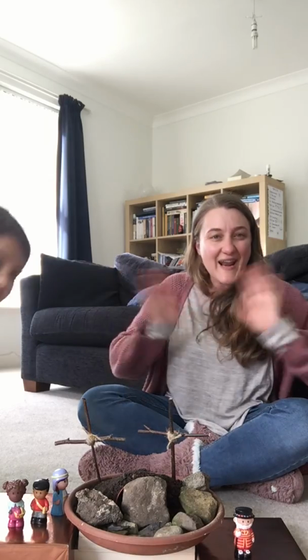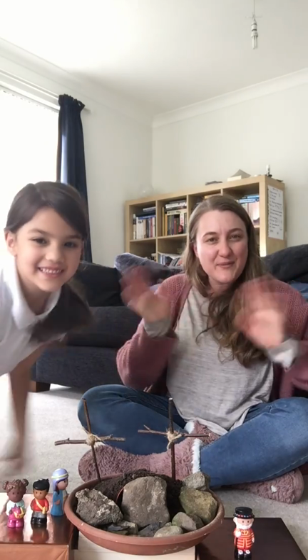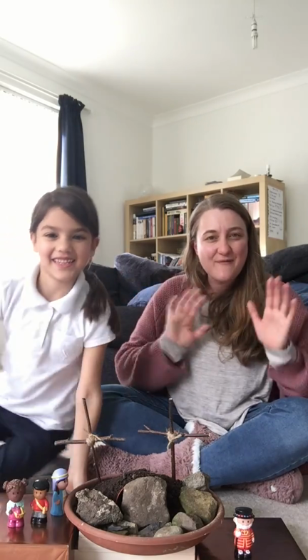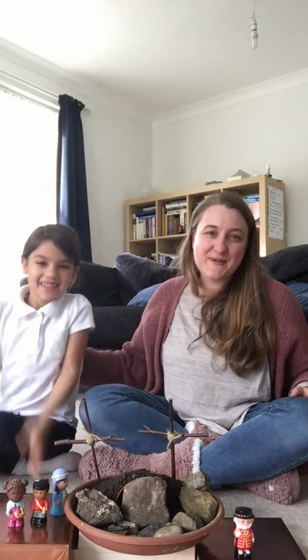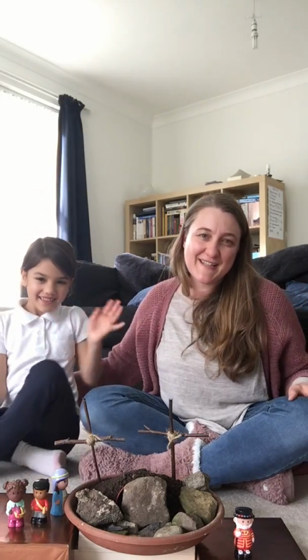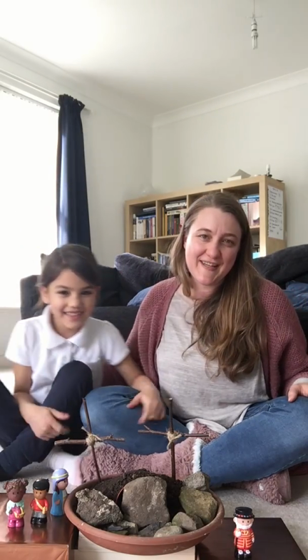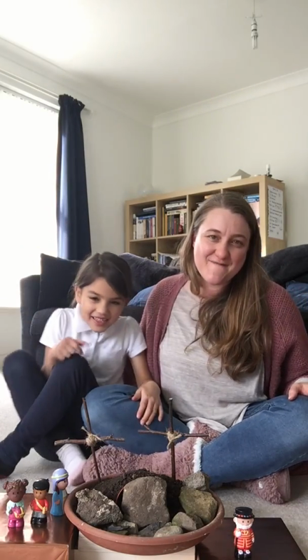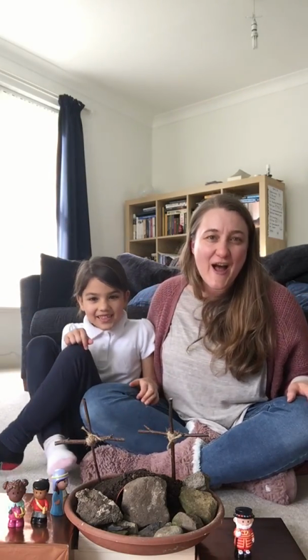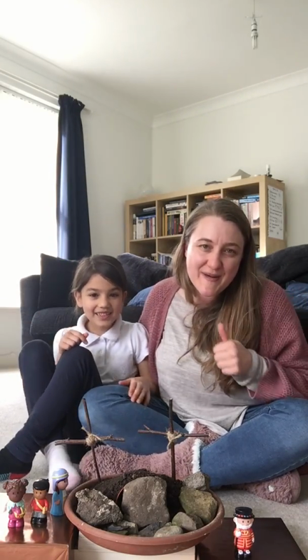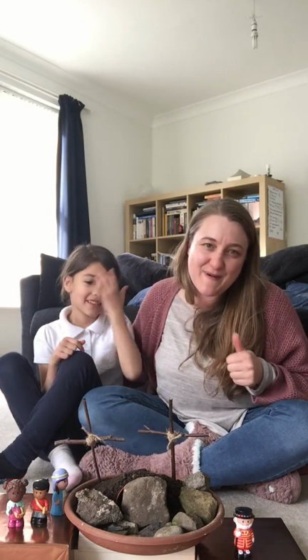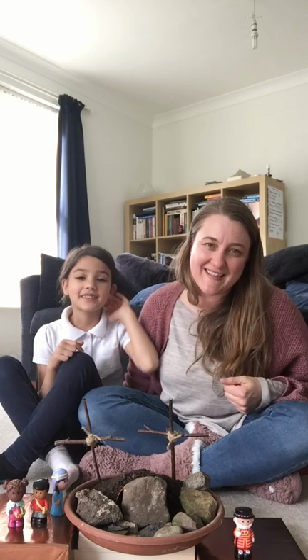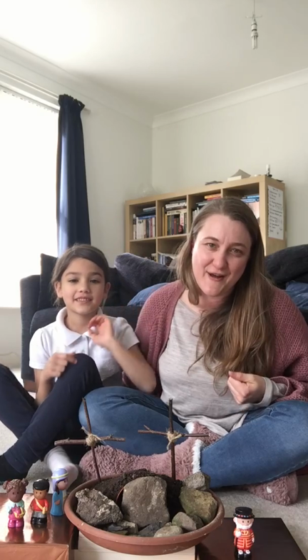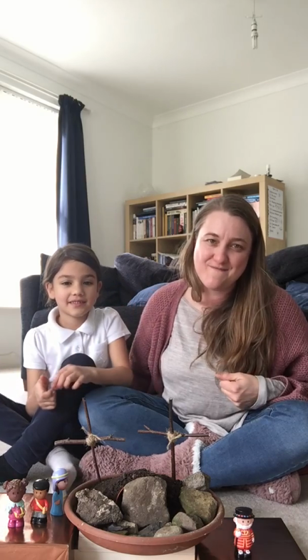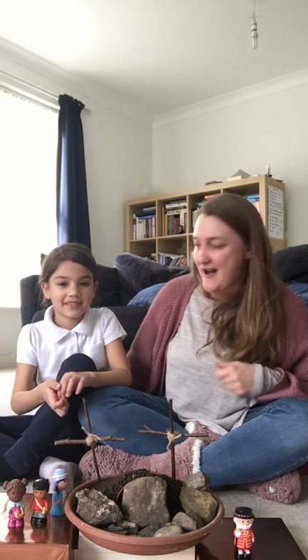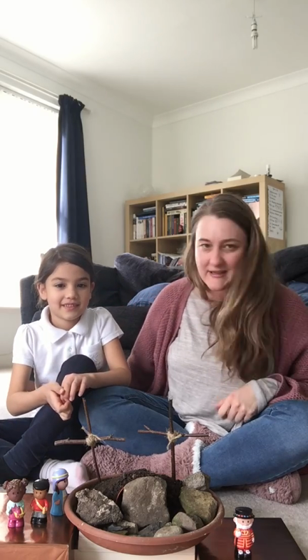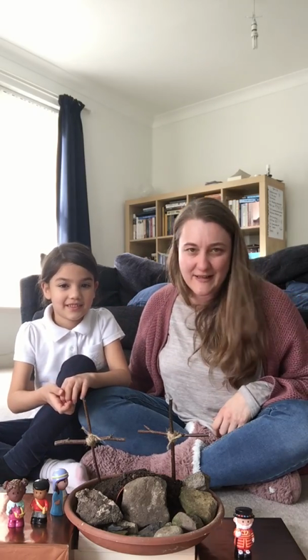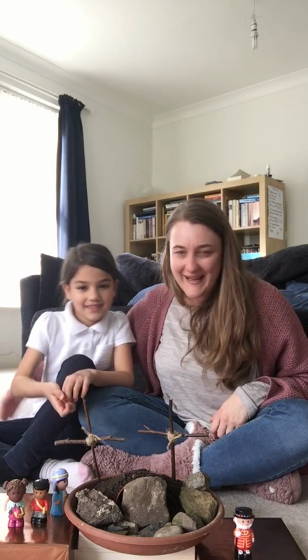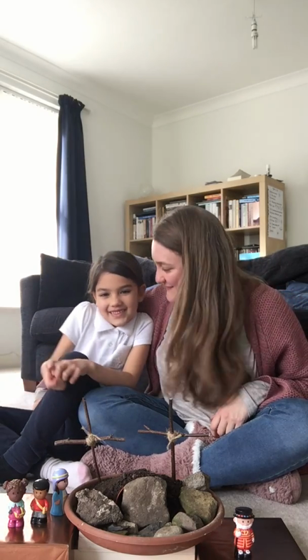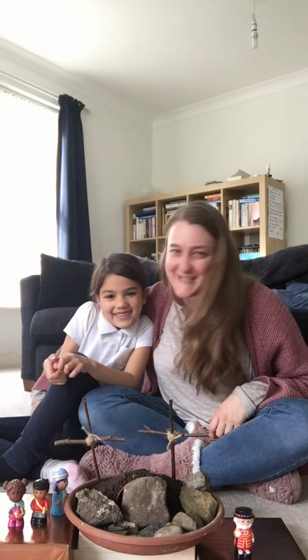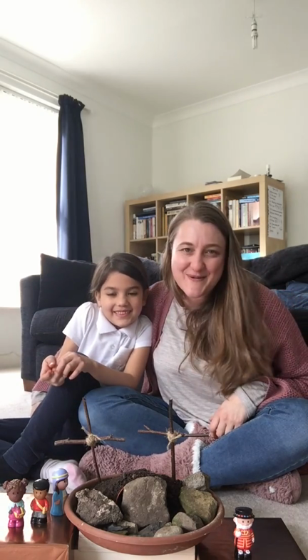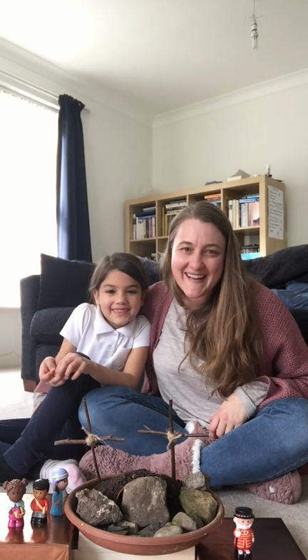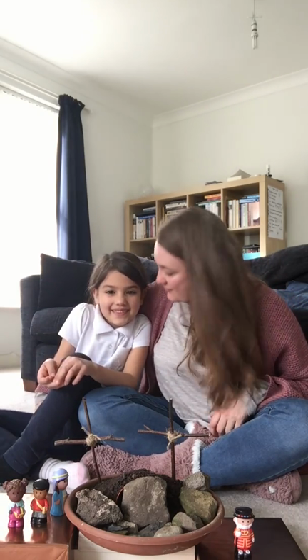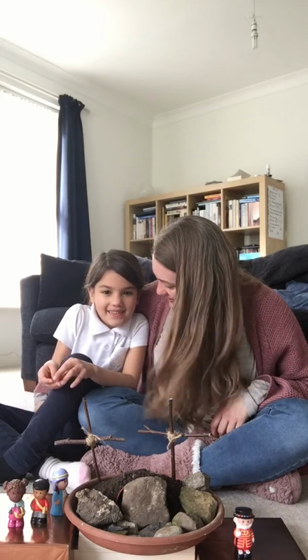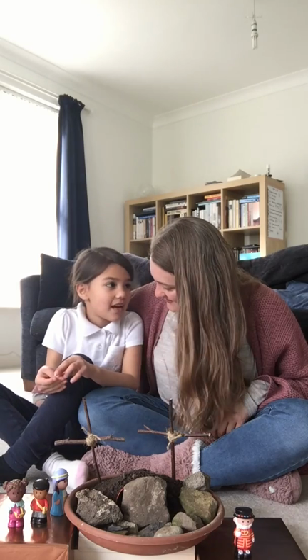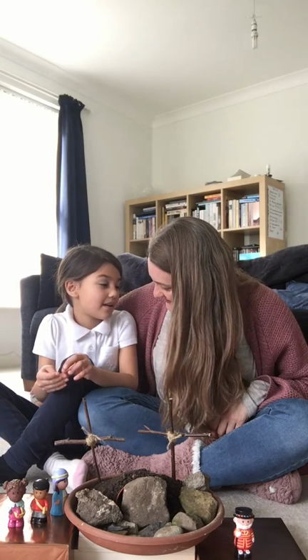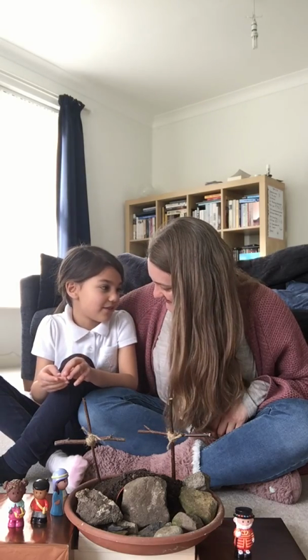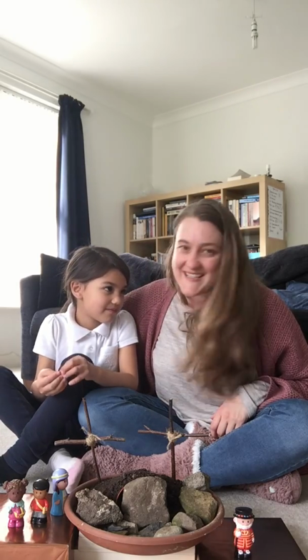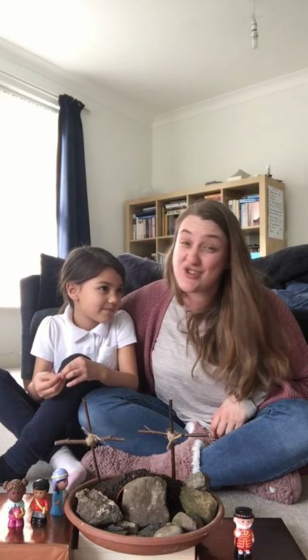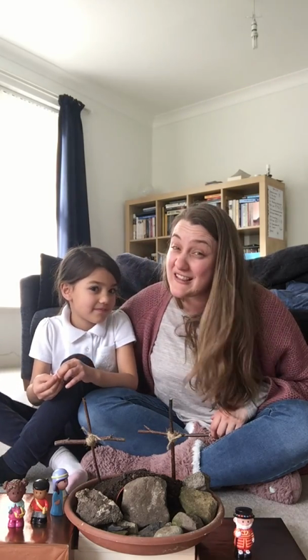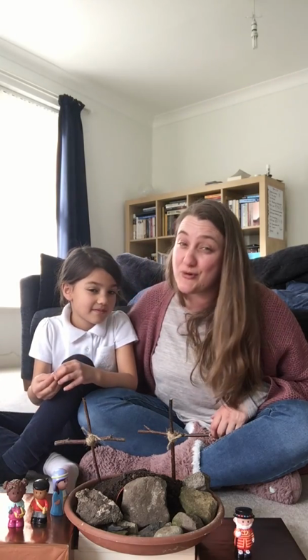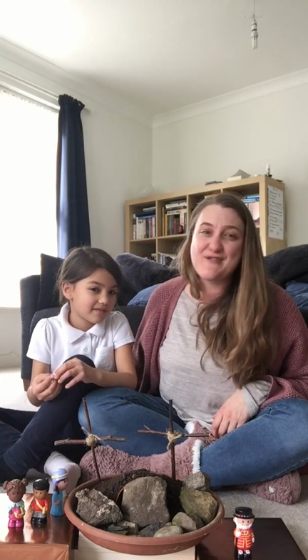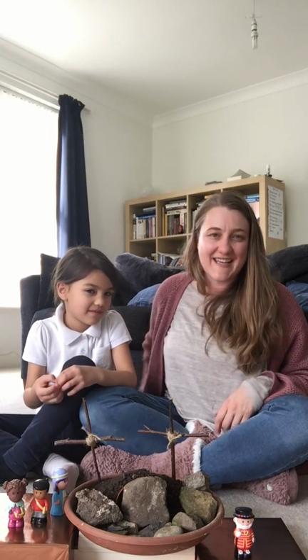Hello everybody, welcome to our Tiddly Tots video. I hope everybody's keeping well and safe at home. I've got a little friend helping me here this morning. This is my daughter Anna. How old are you Anna? I'm seven. She's seven, so she's not little anymore, not like you guys anyway.